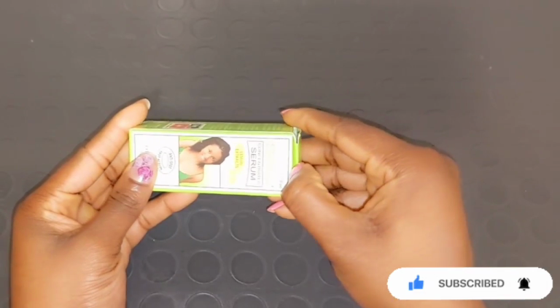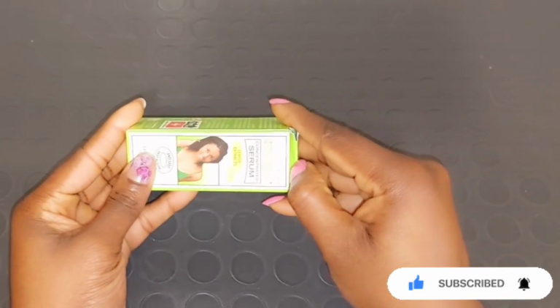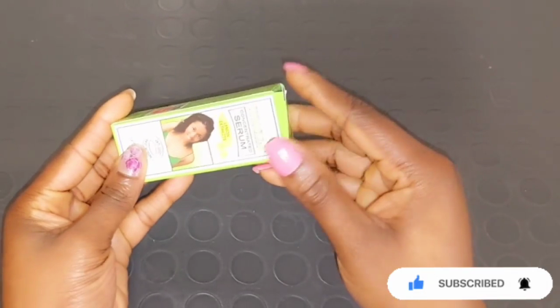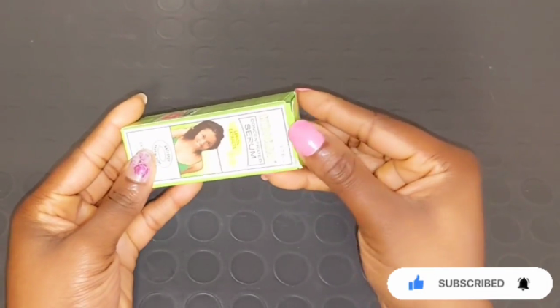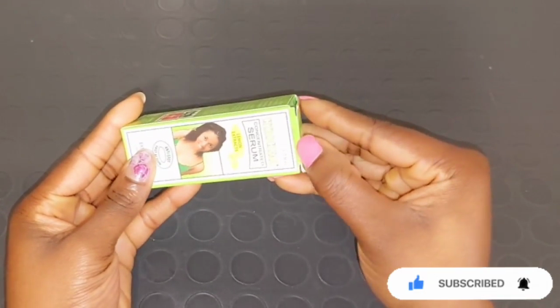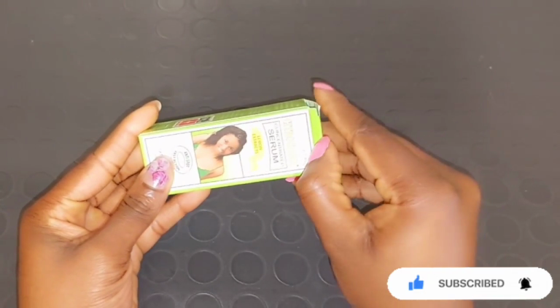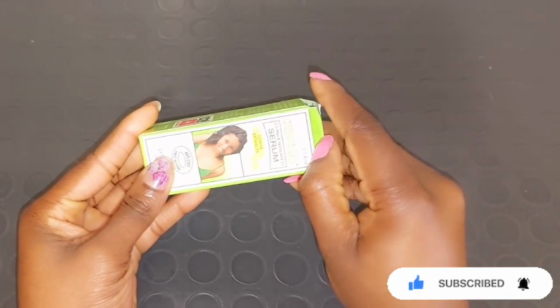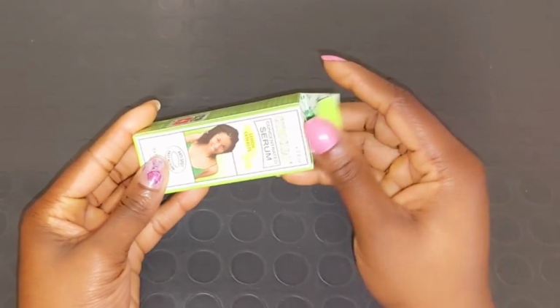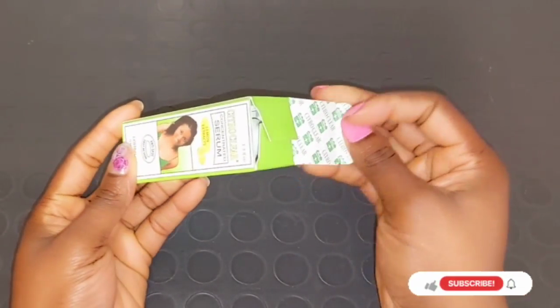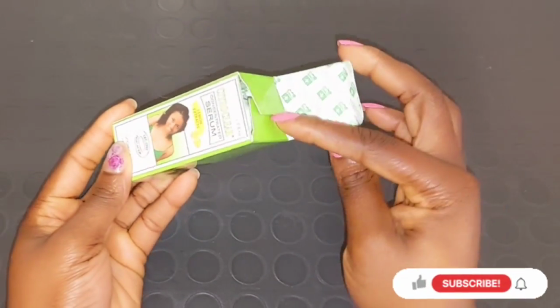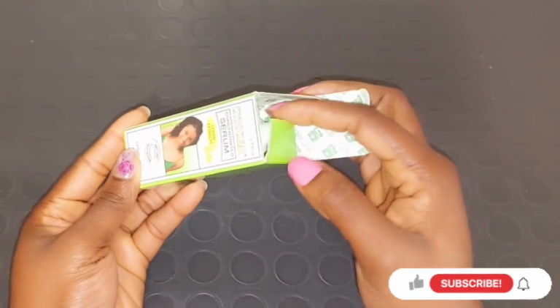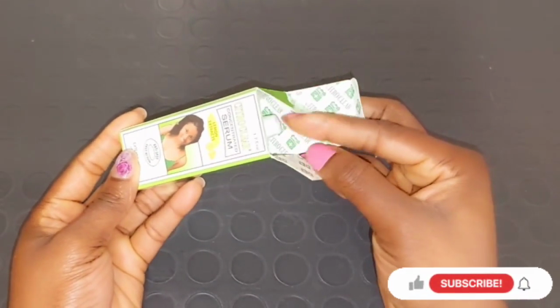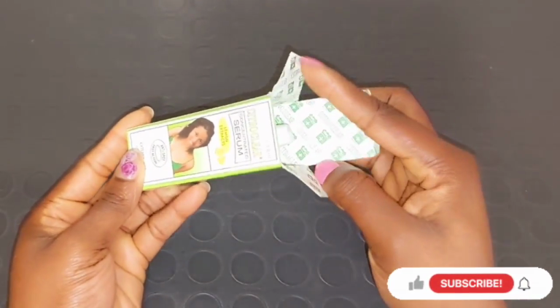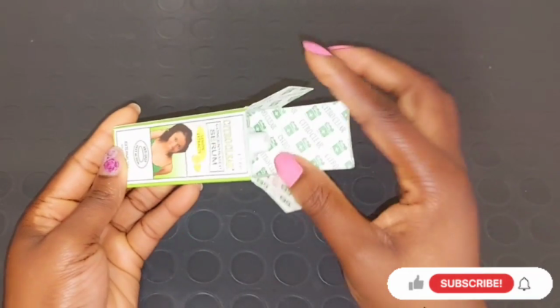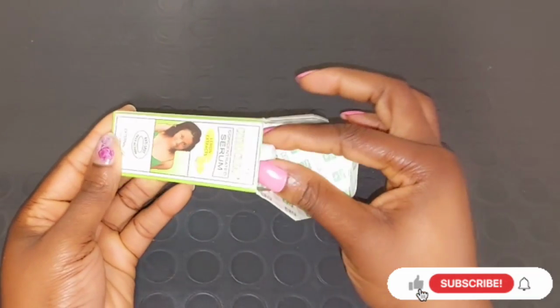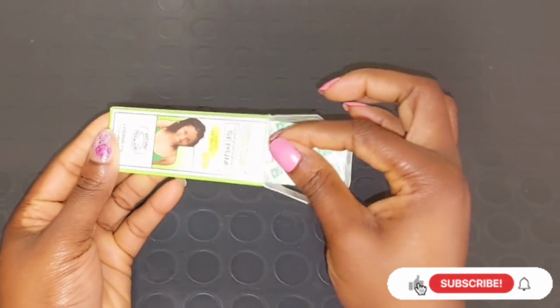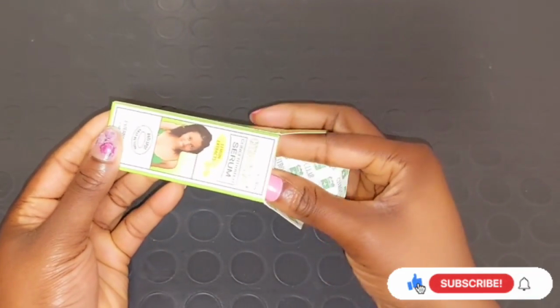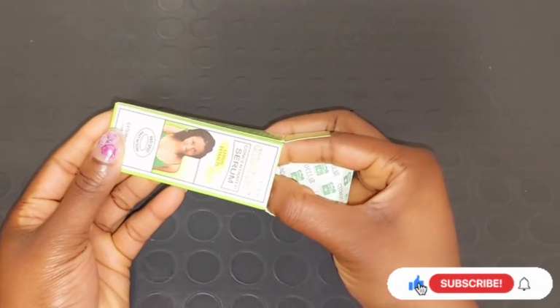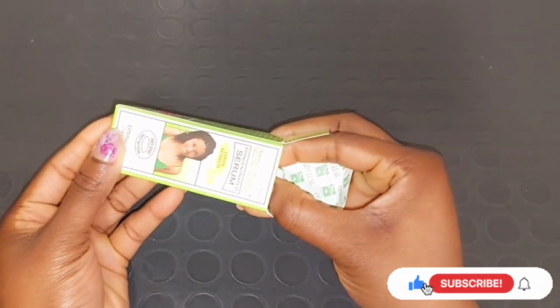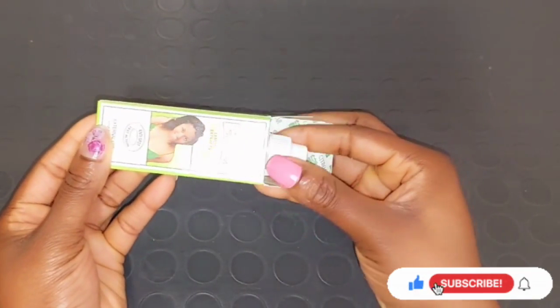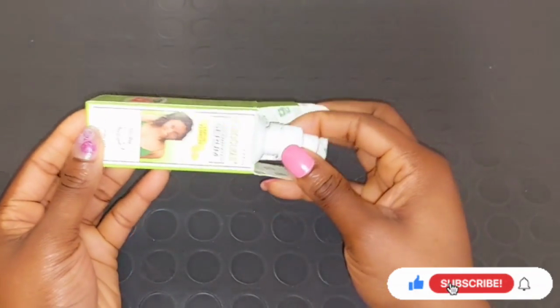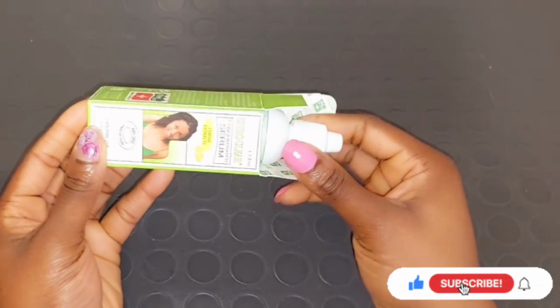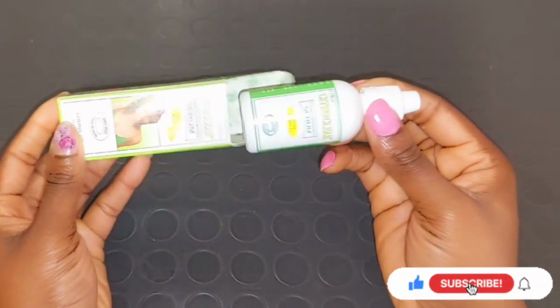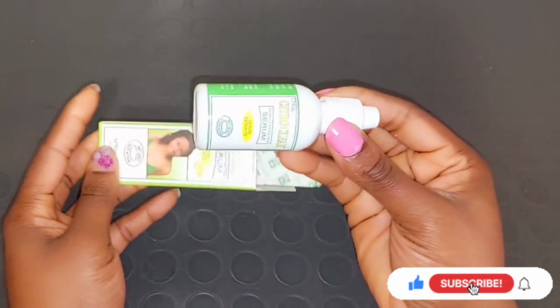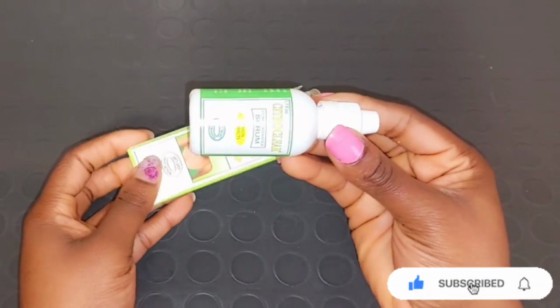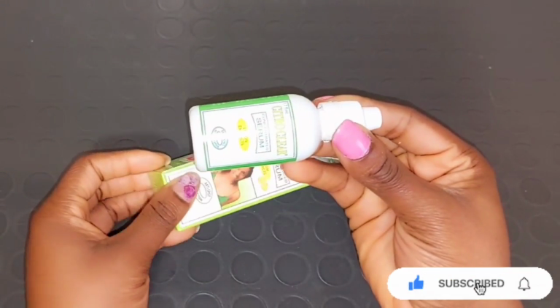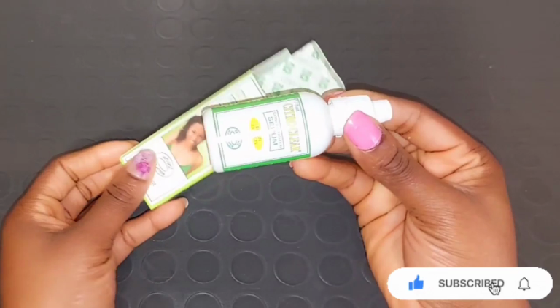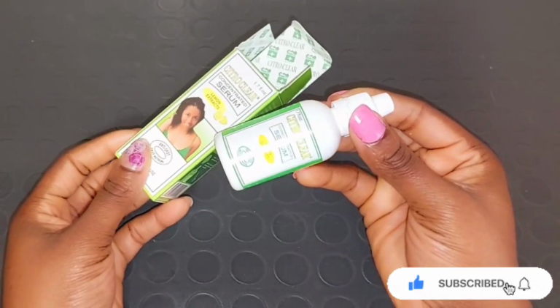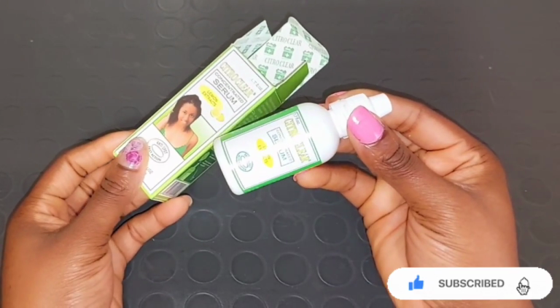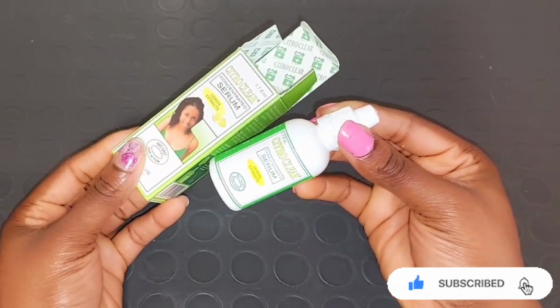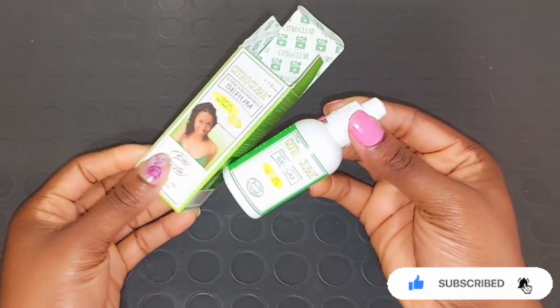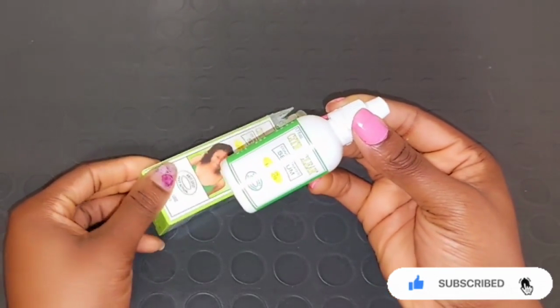In my next video I'll be showing you how I usually mix this serum and use it on my face. I advise you not to apply the serum directly to your skin. You can mix it into your body lotion or your face cream.